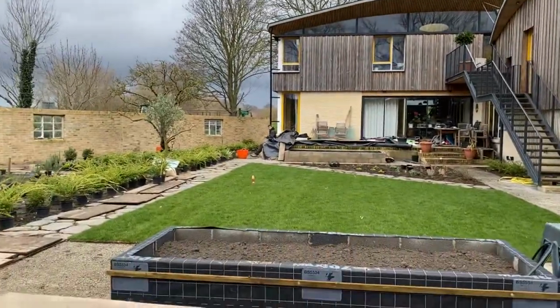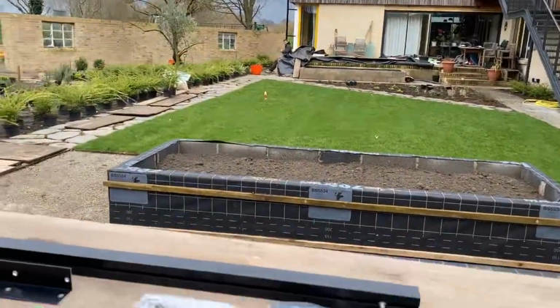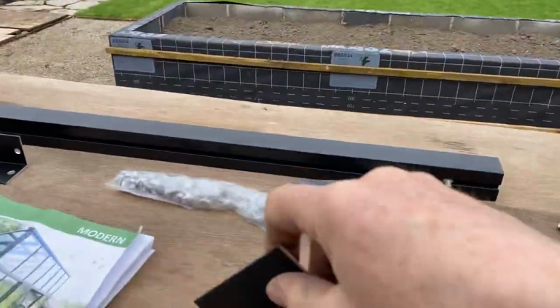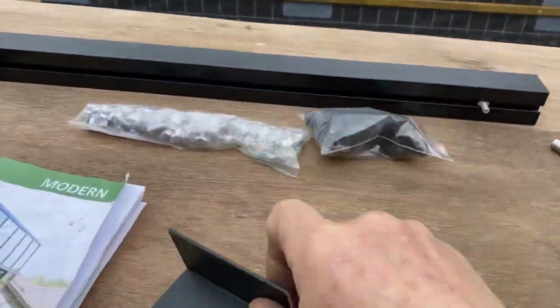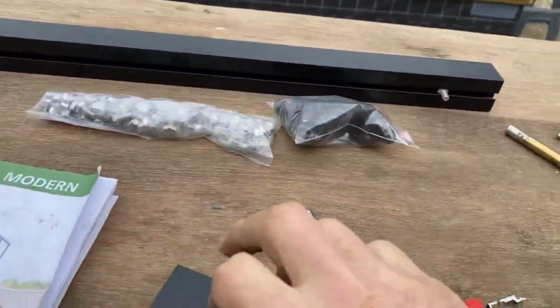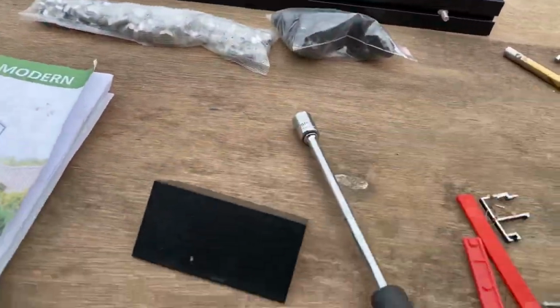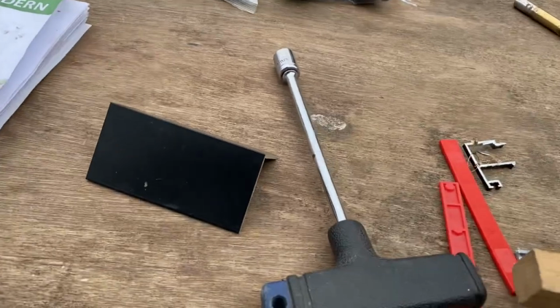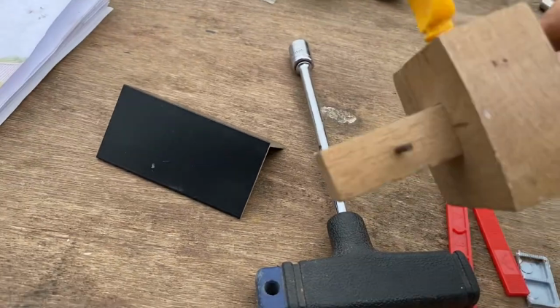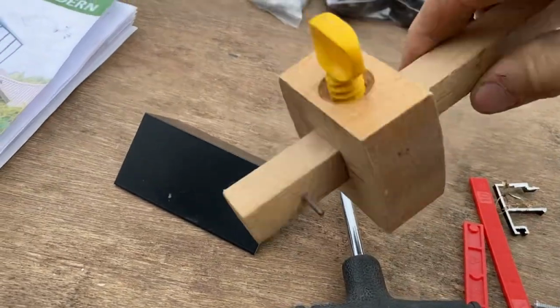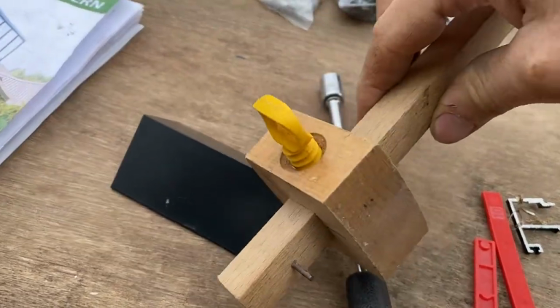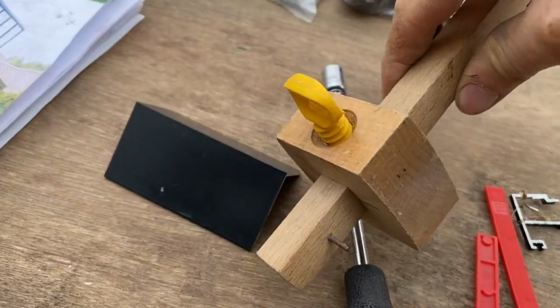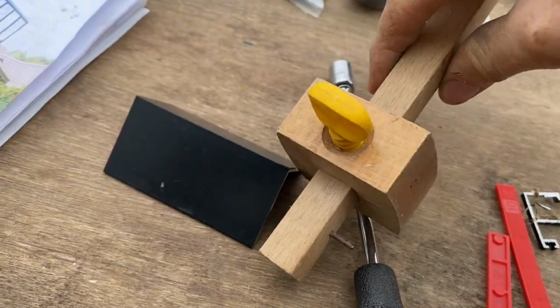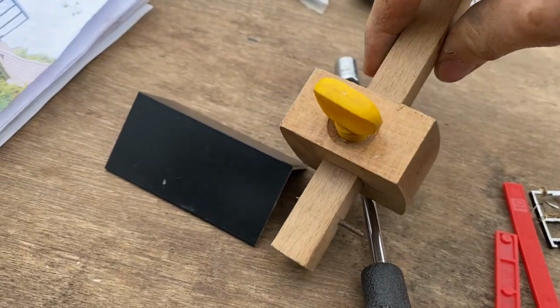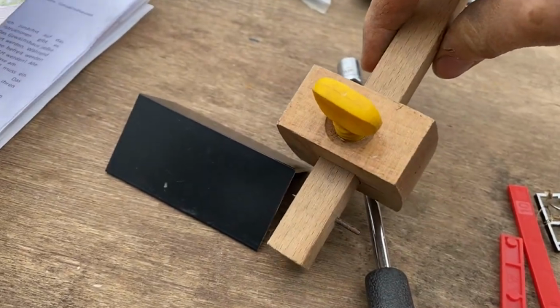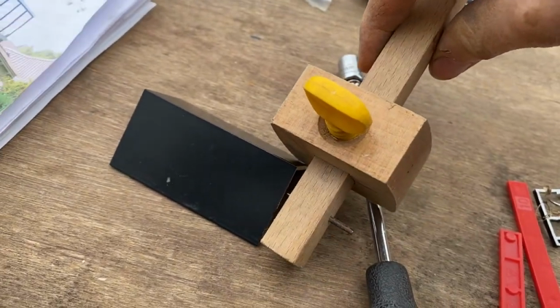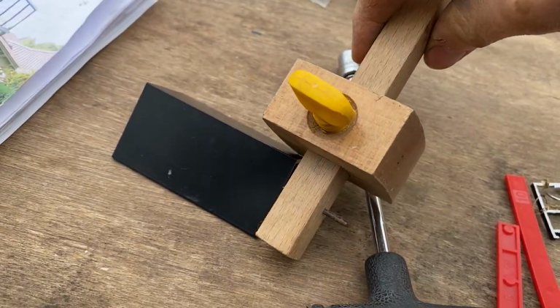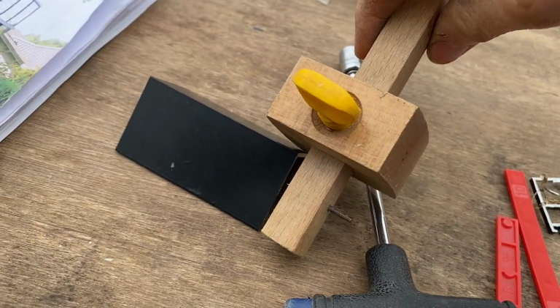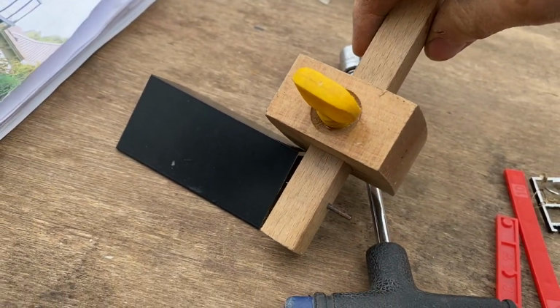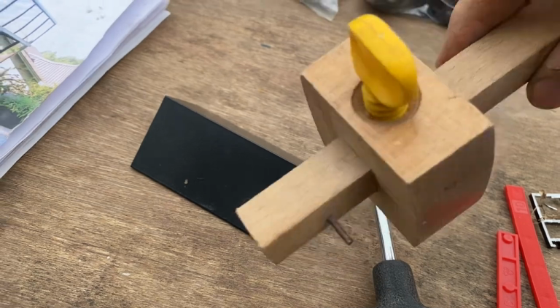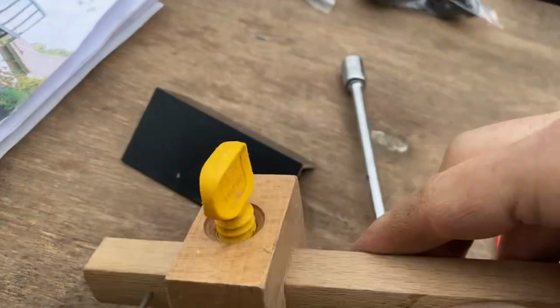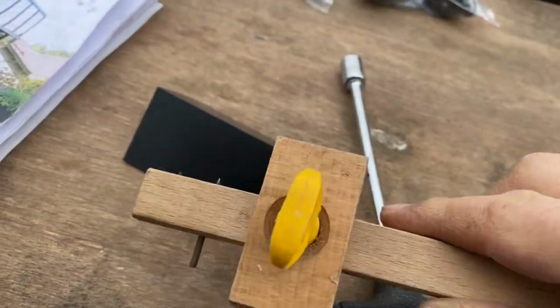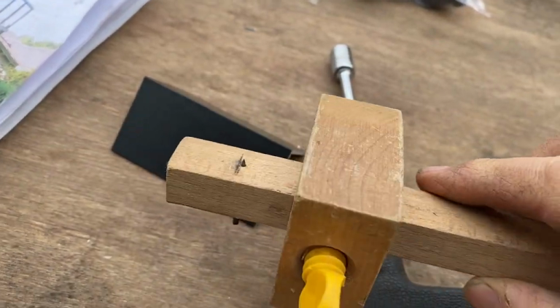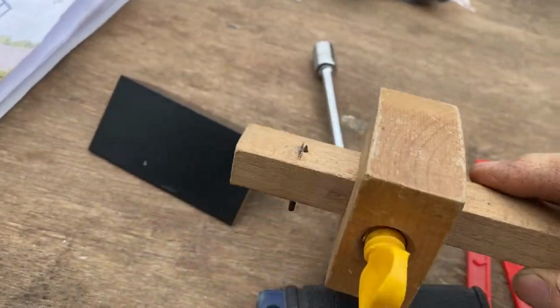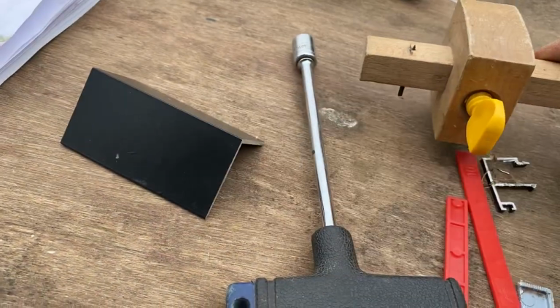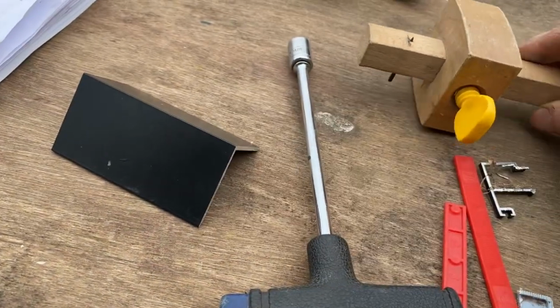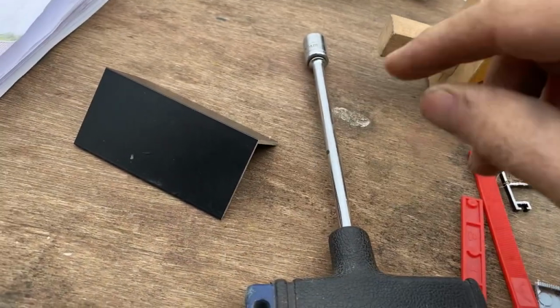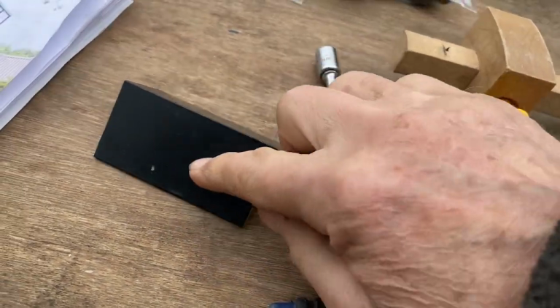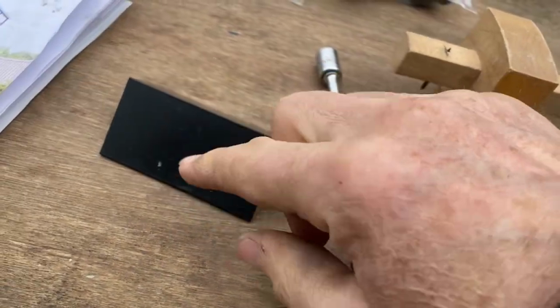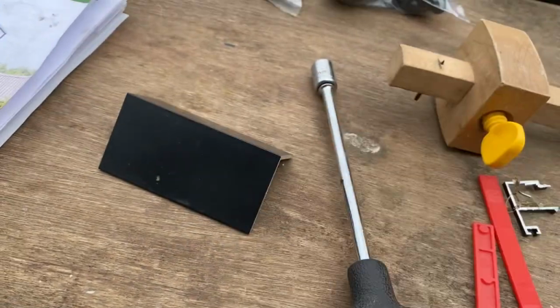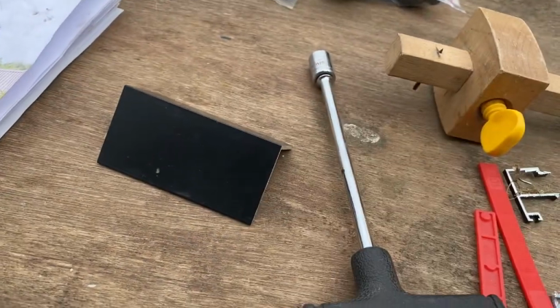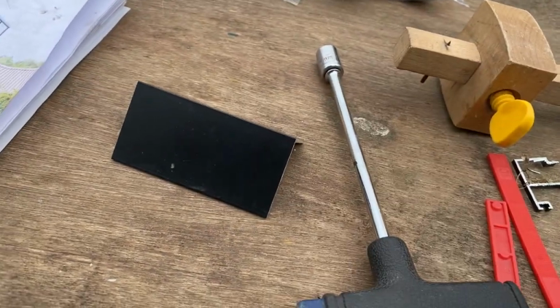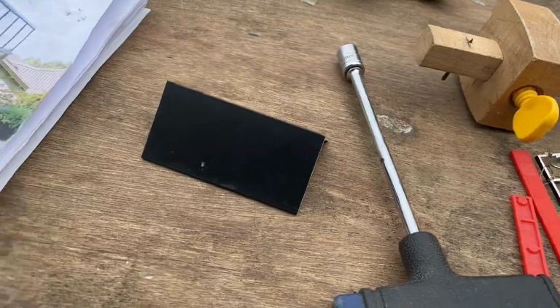What I find really useful for these is to use a marking gauge. You can set however far you want from the end and around the side — it's used by carpenters but it's great for scratching the surface, marking out, and getting a really neat job.